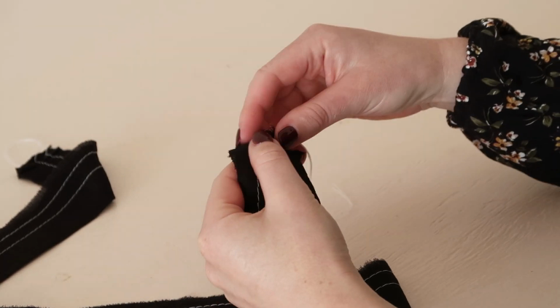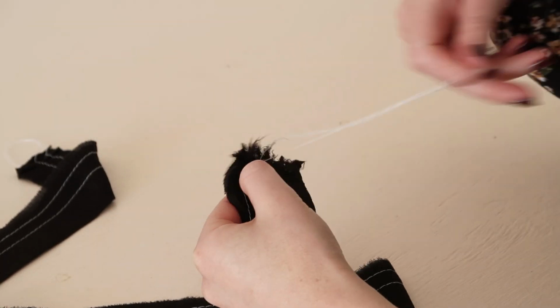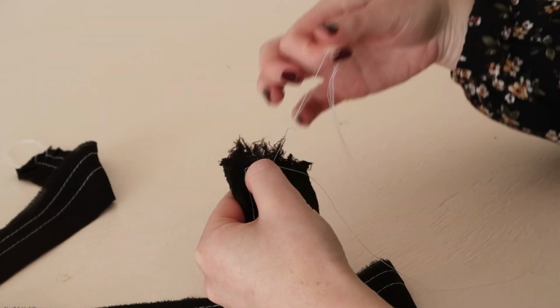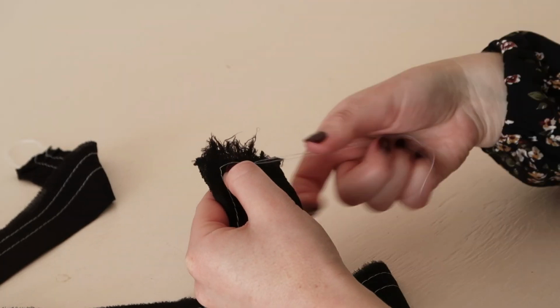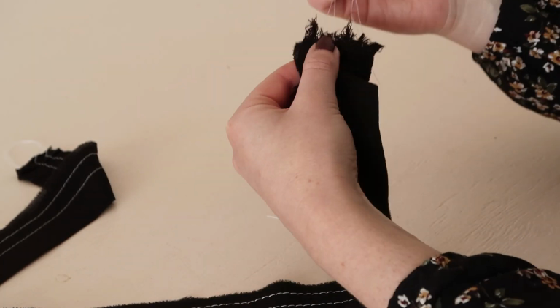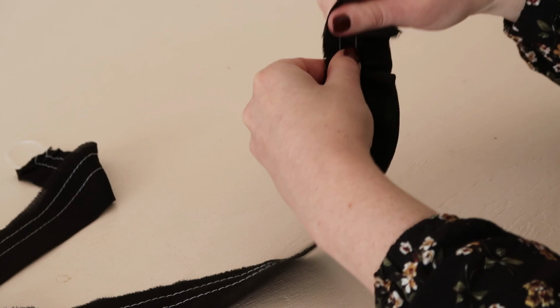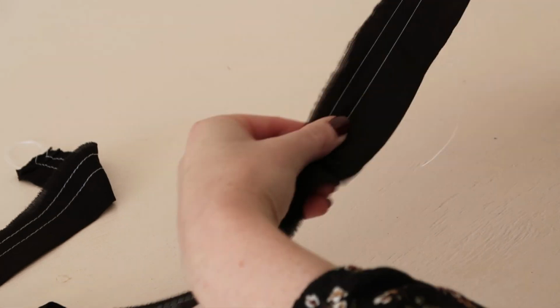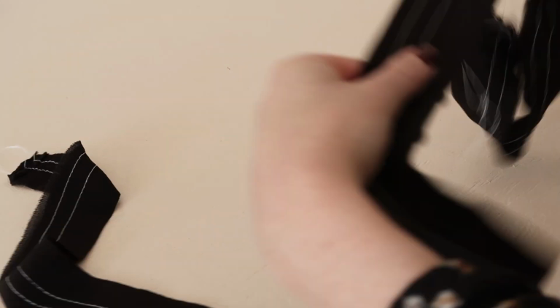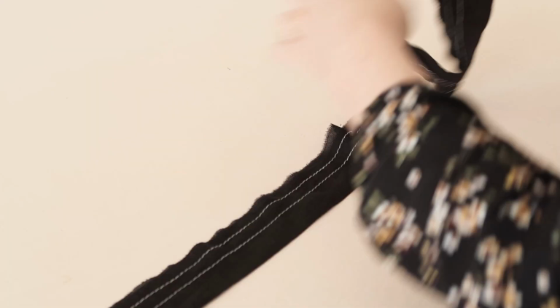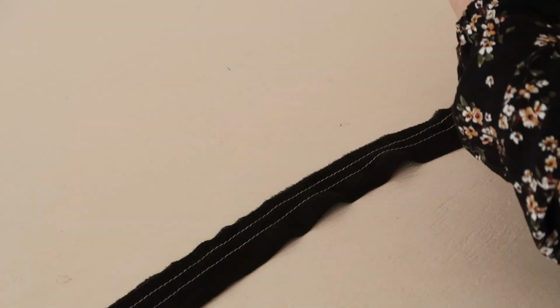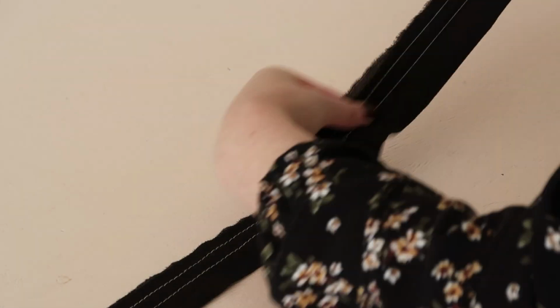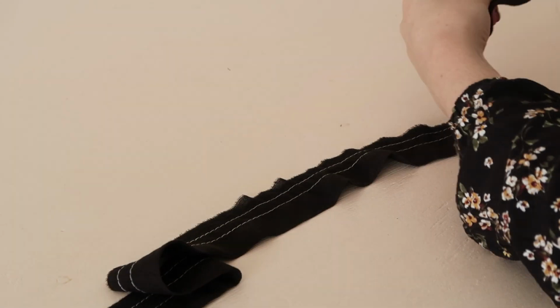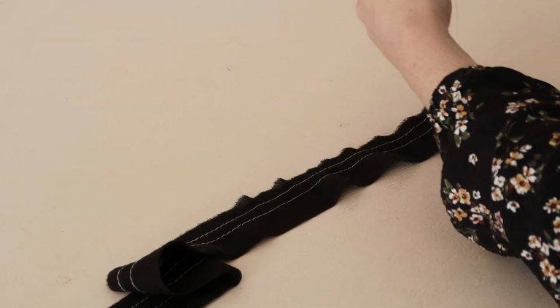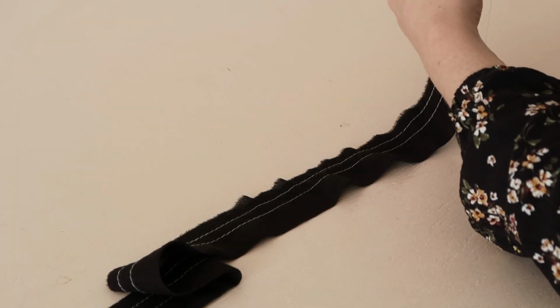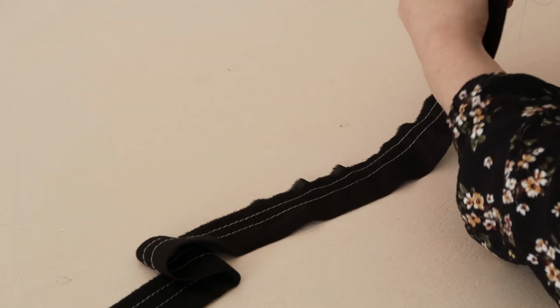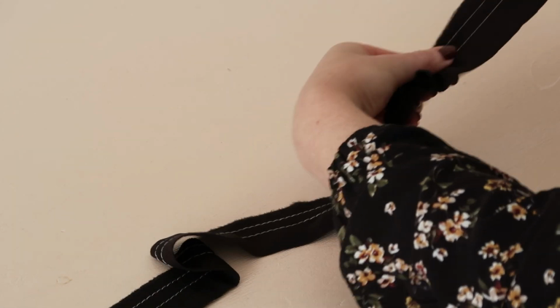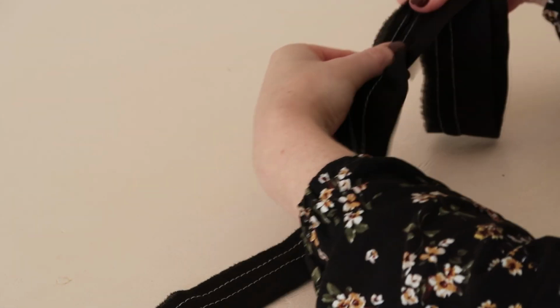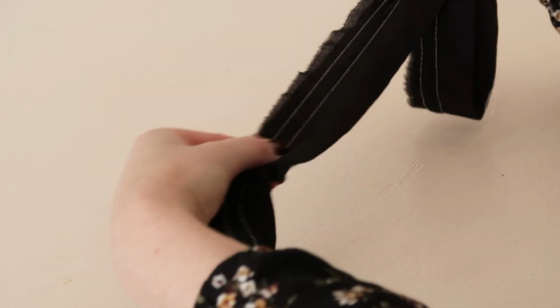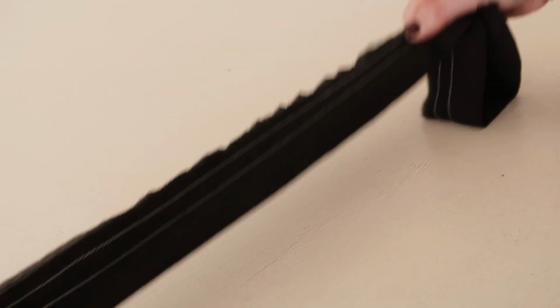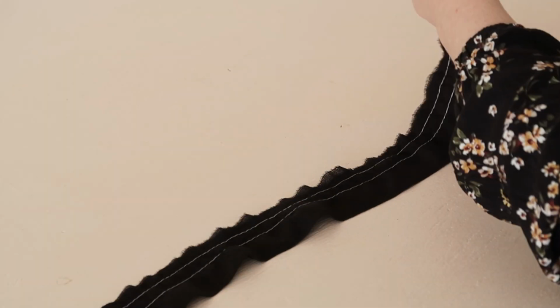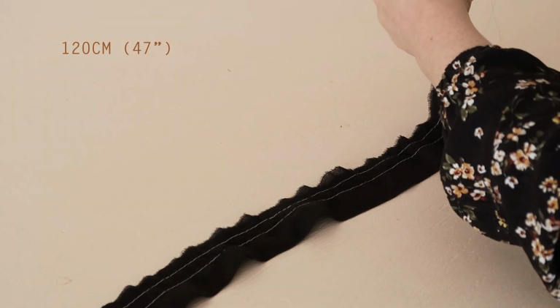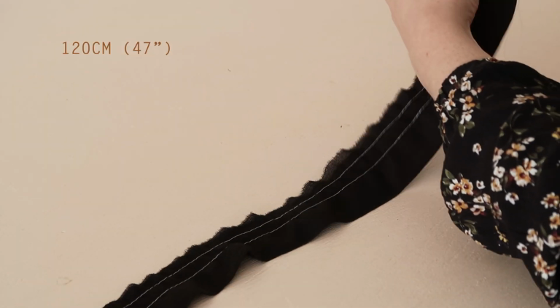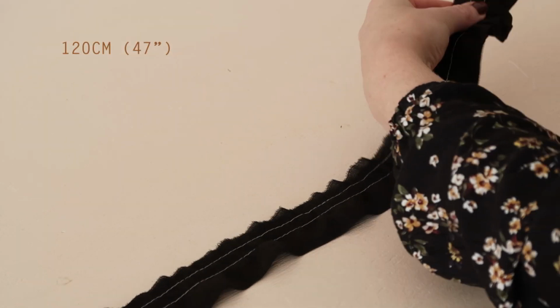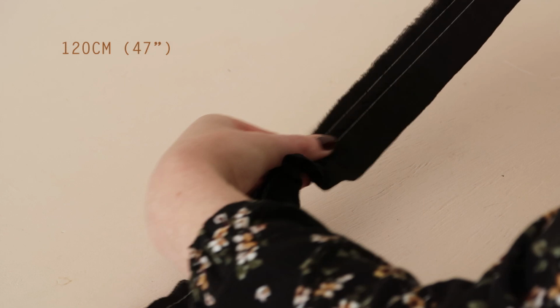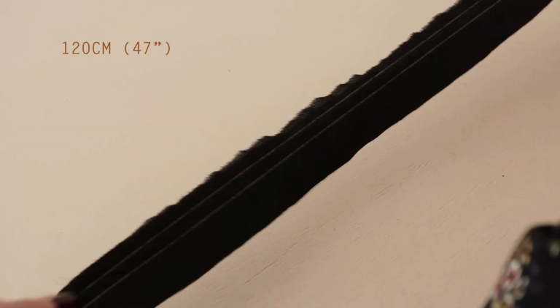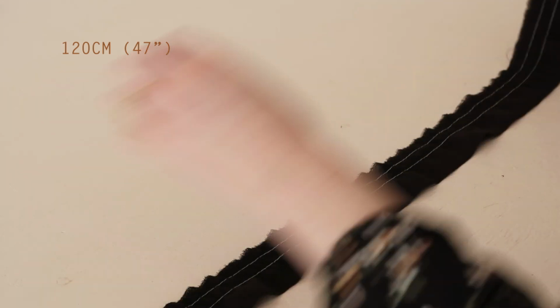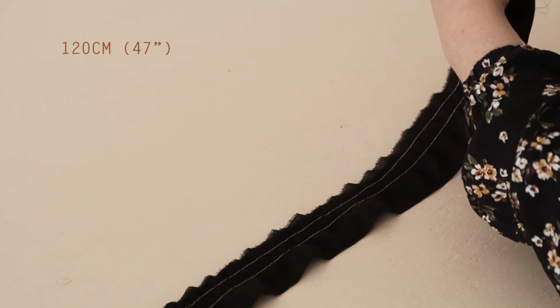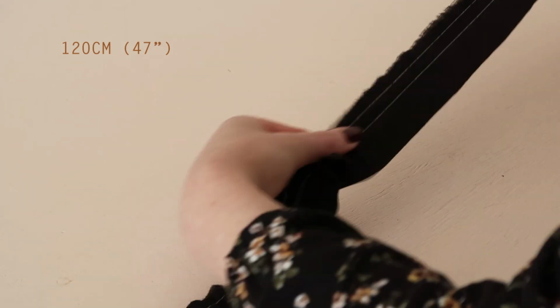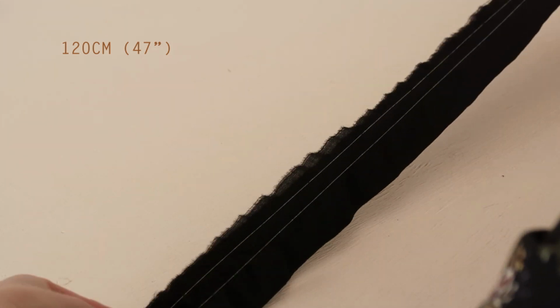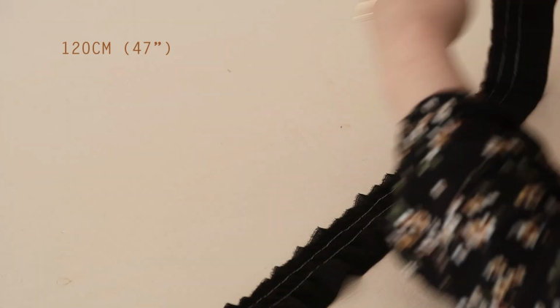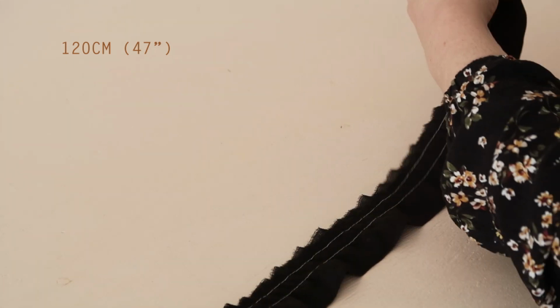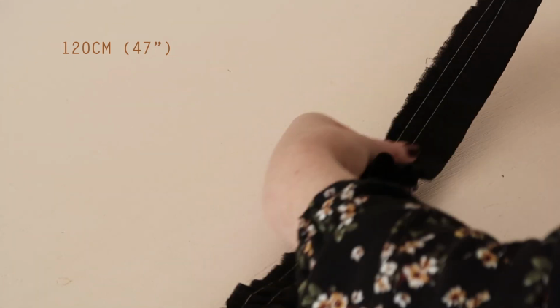Next, gently pull on the top two threads to gather the contrasting fabric up until it's approximately 120 centimetres or 47 inches long.